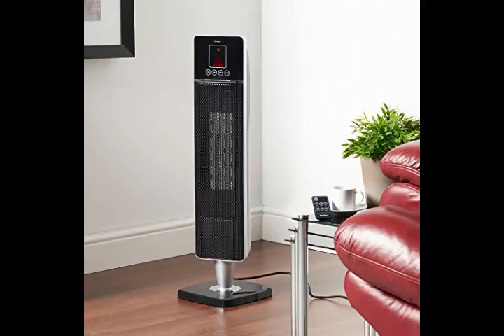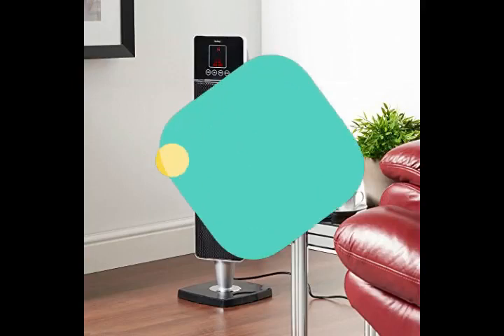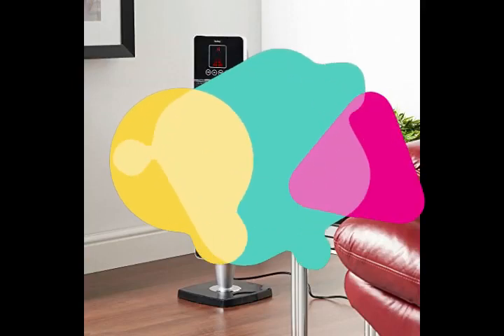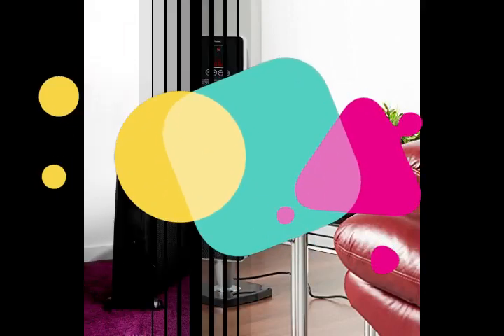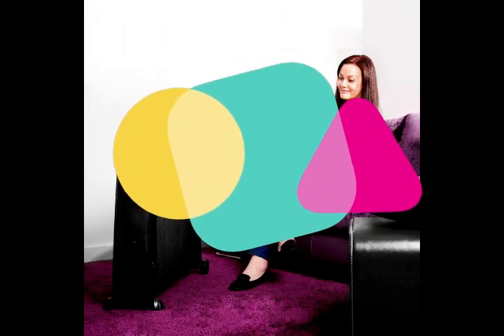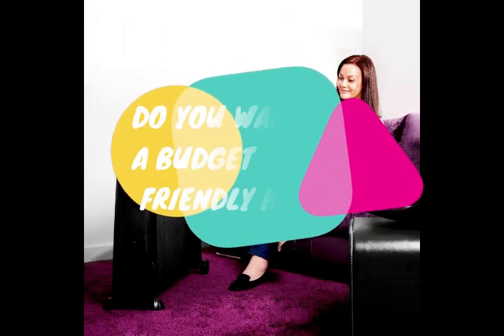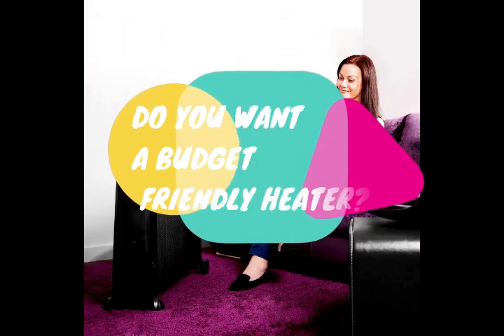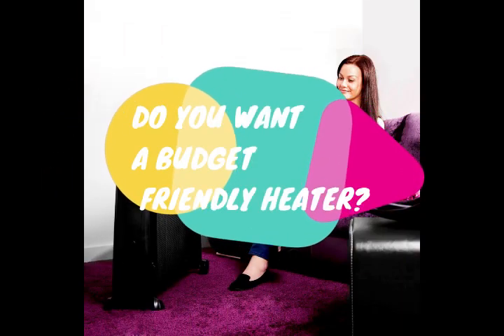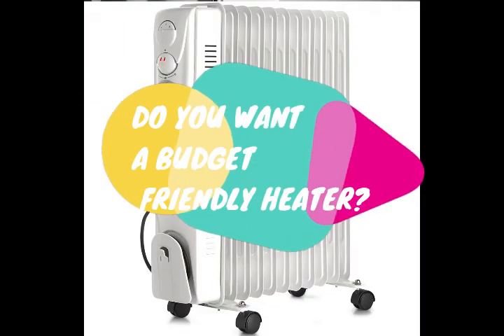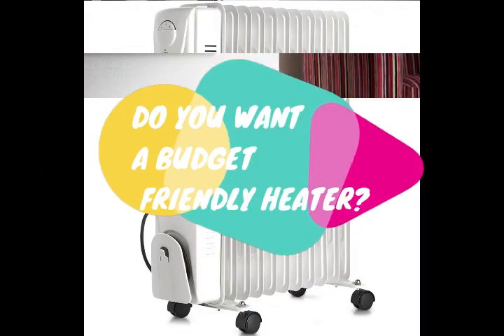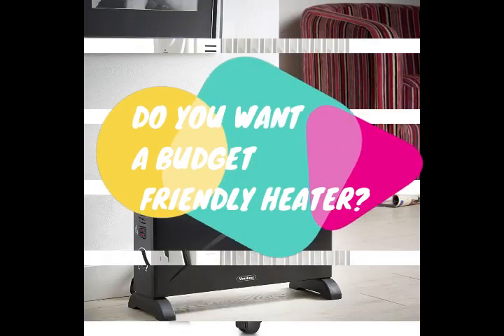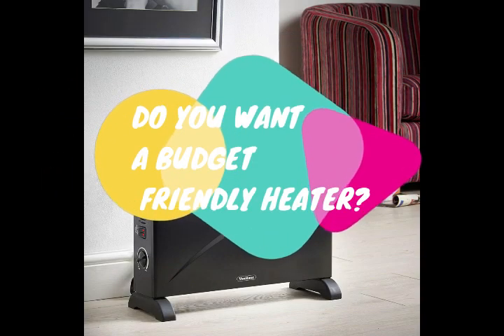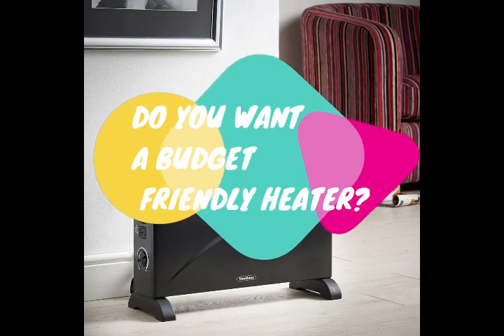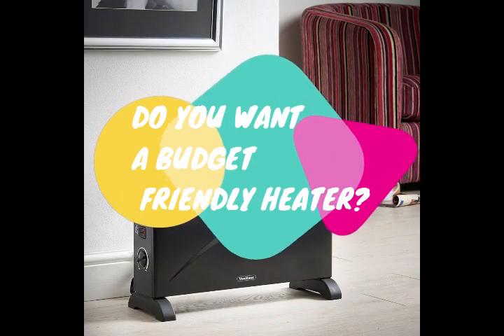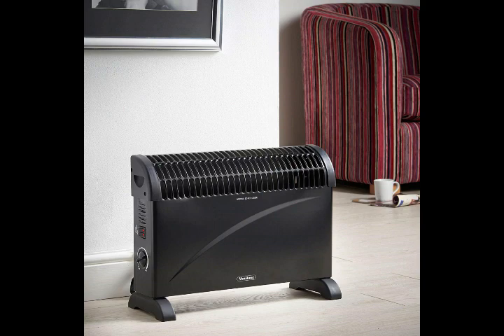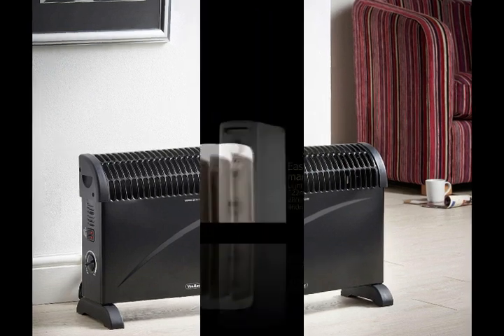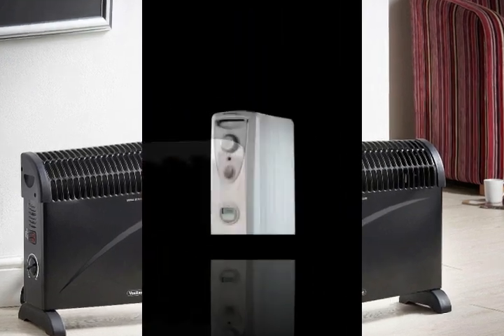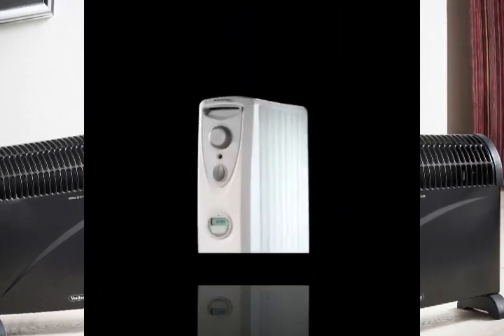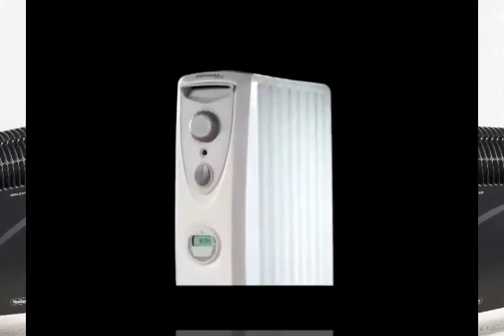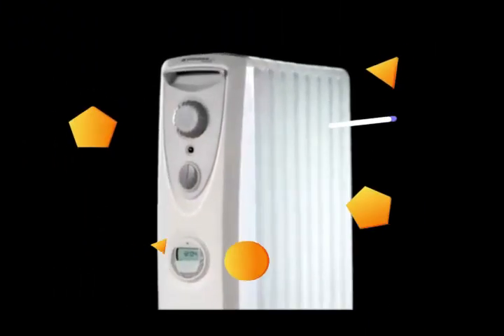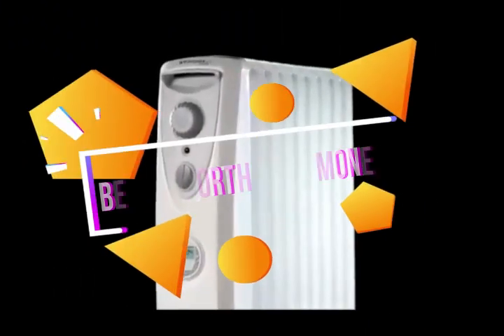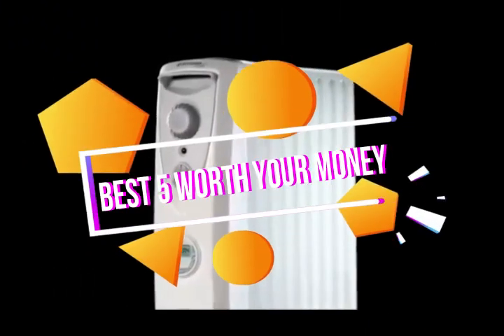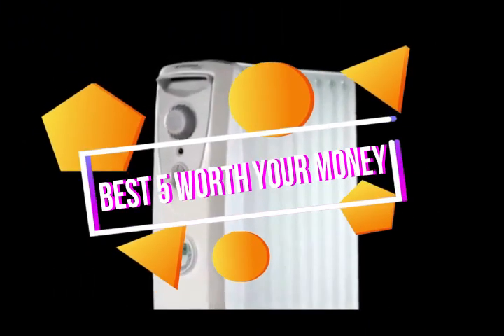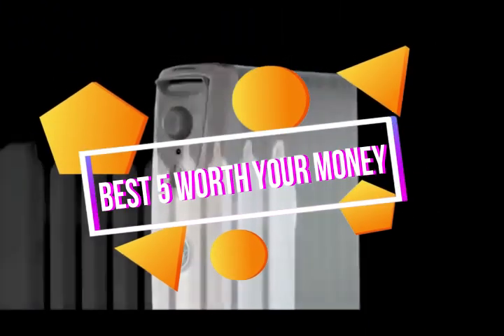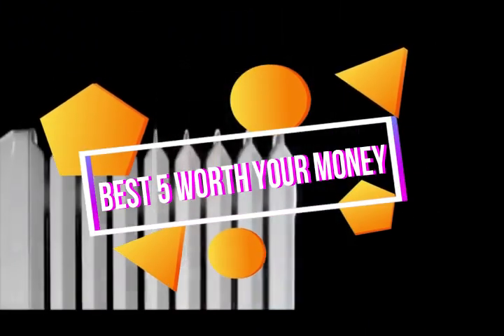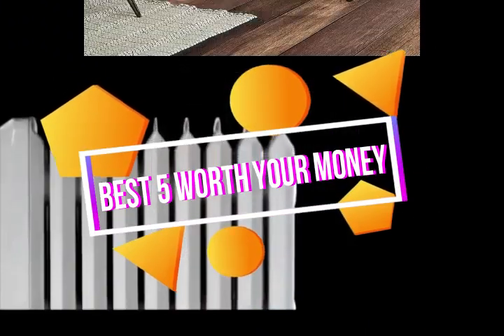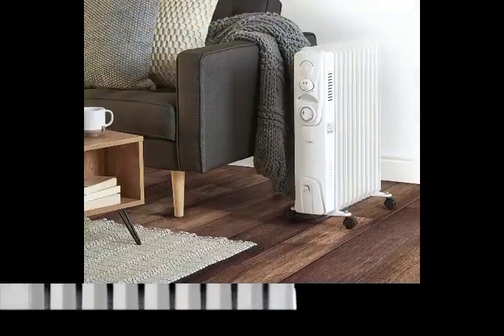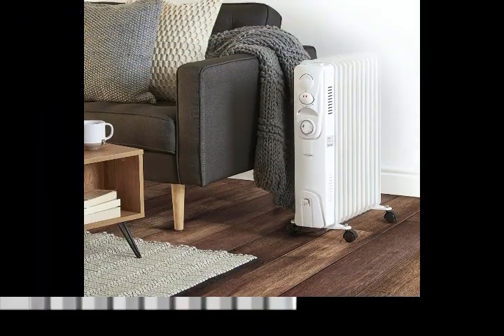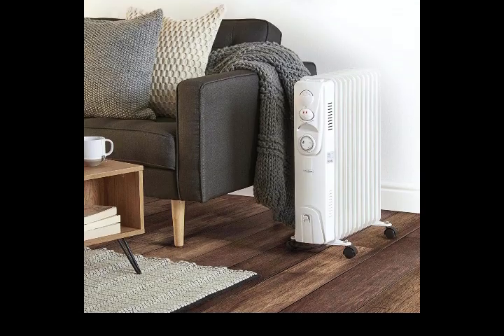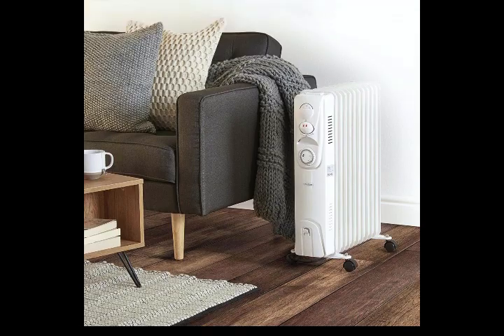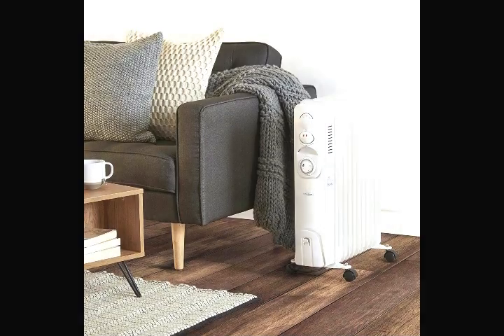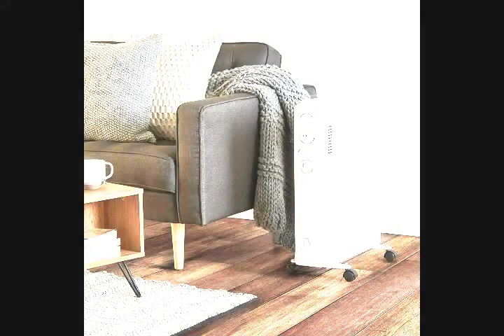Do you want to buy an efficient, yet cheap, electric room heater? Great news, today I will show you the best 5 in the UK worth your money, and where to get the best offers.